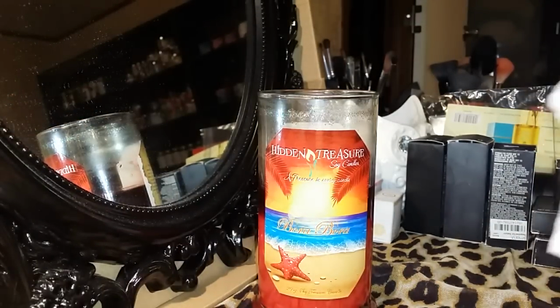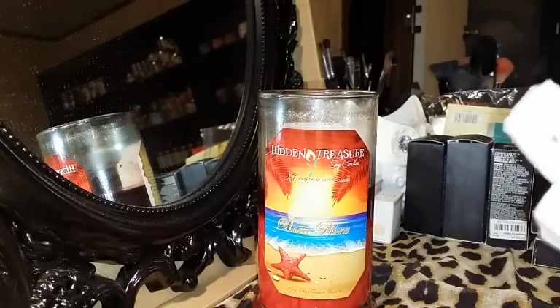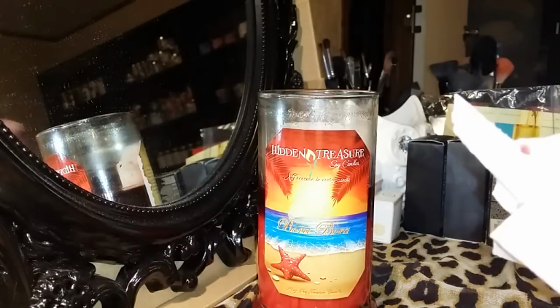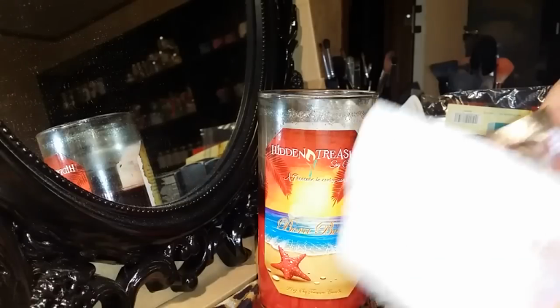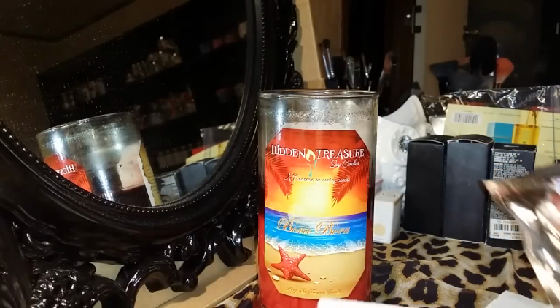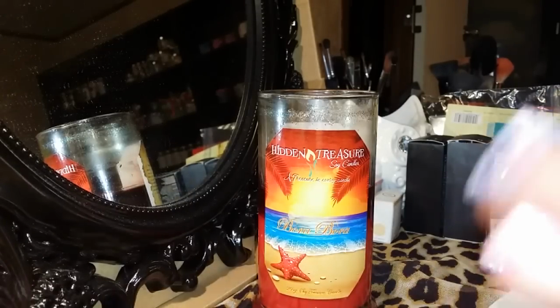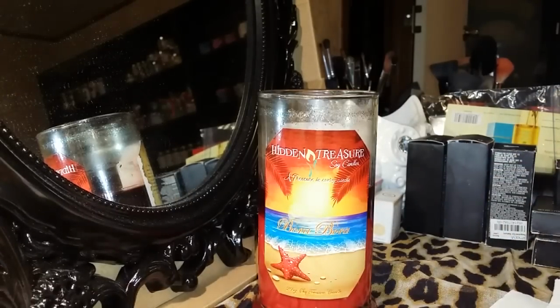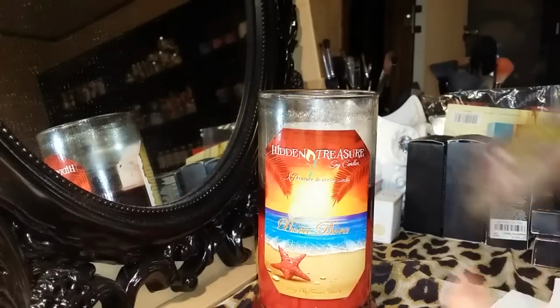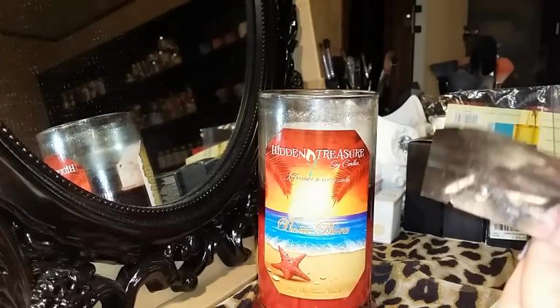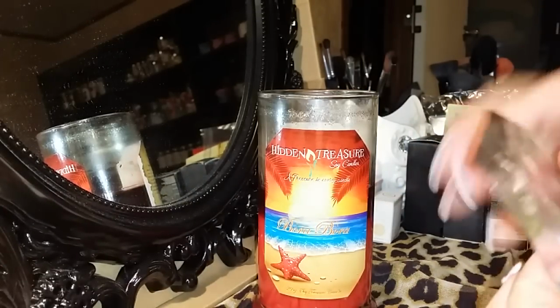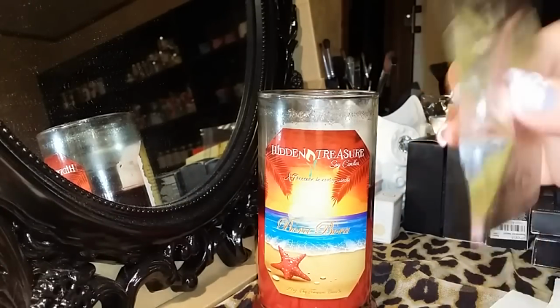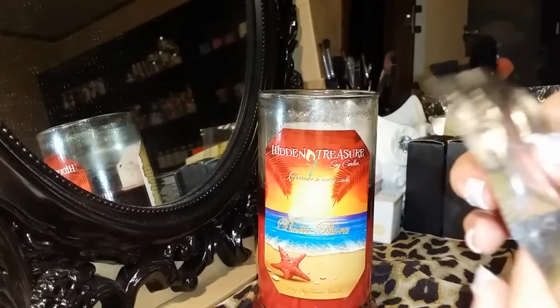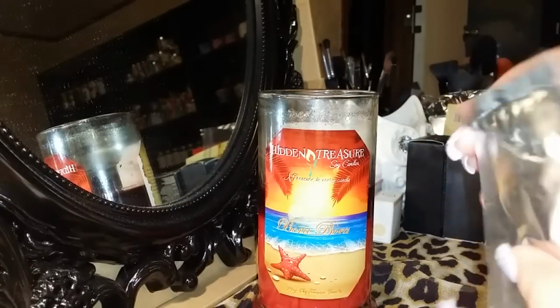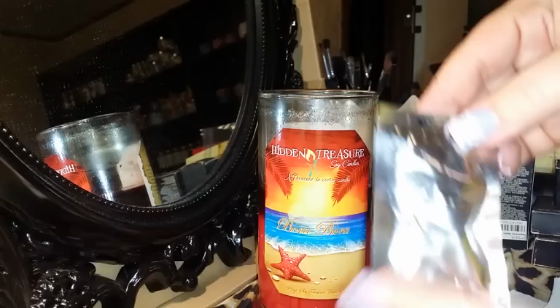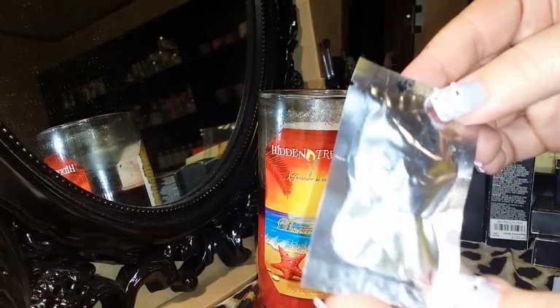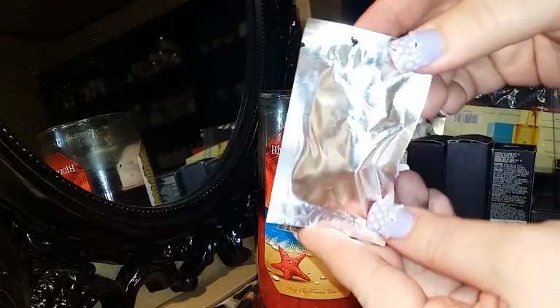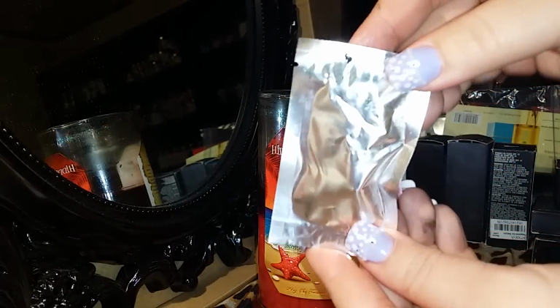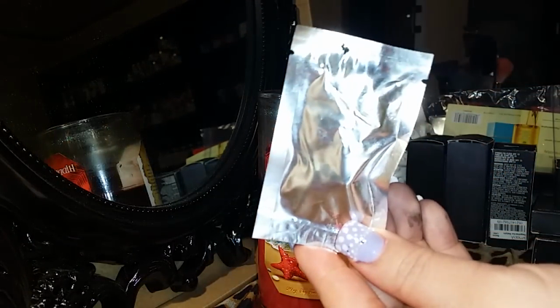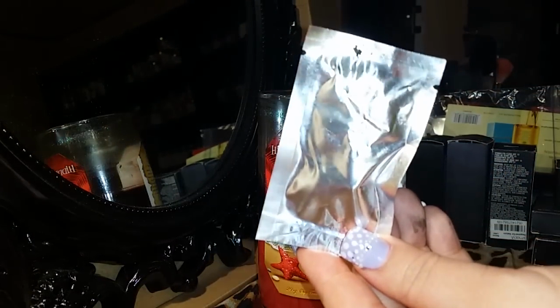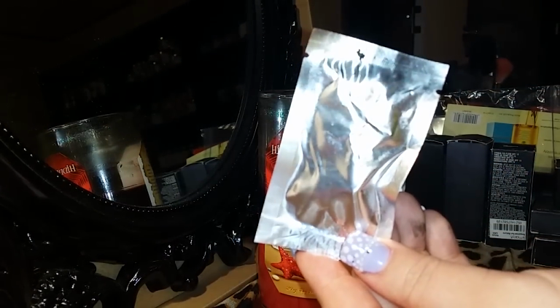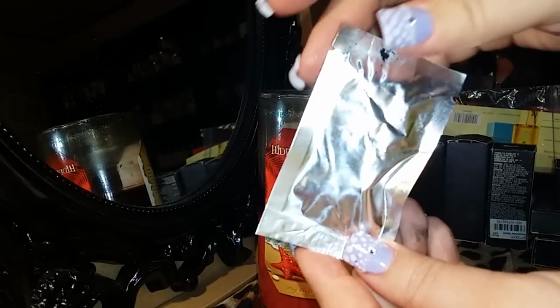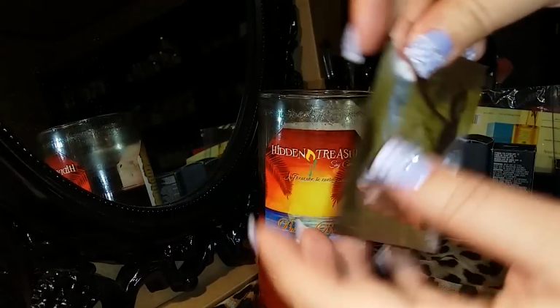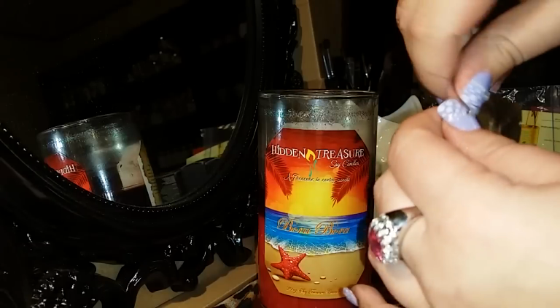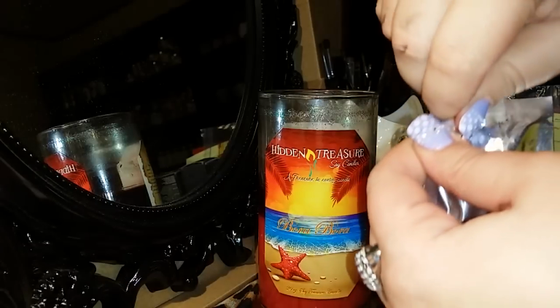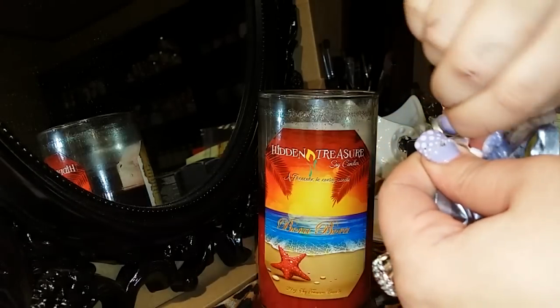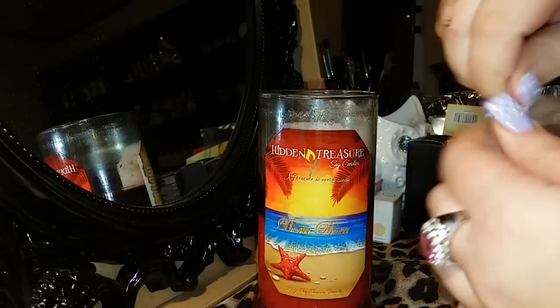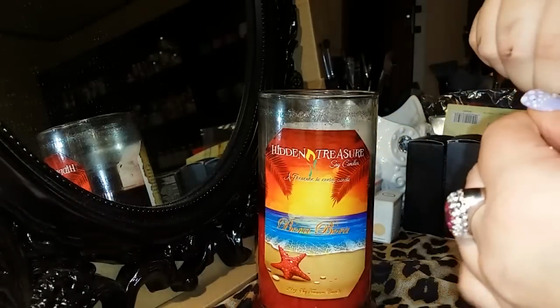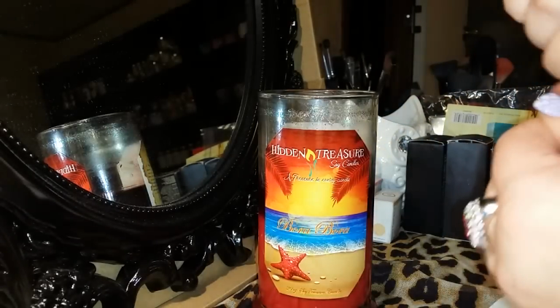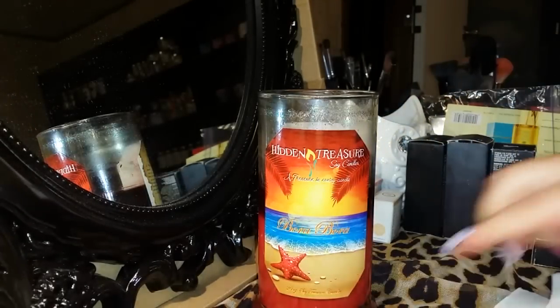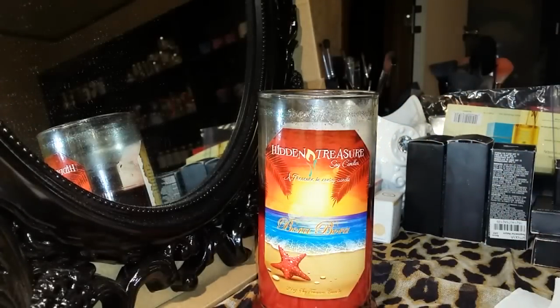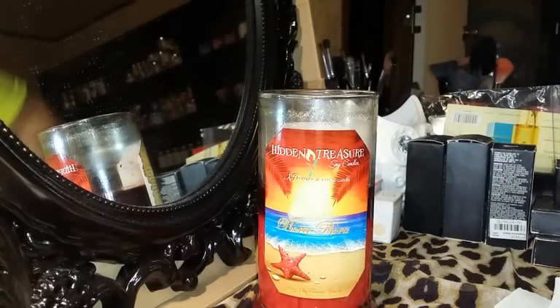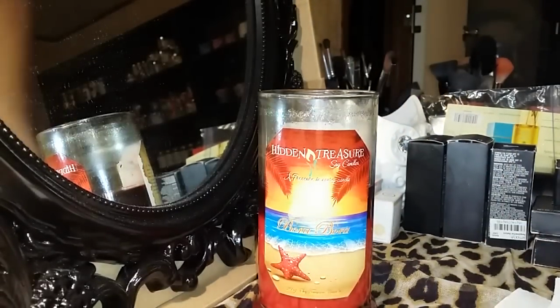Here's my package. I know I didn't win a grand prize, which is fine, but I can hear the necklace. I'm going to get some scissors, hold on.